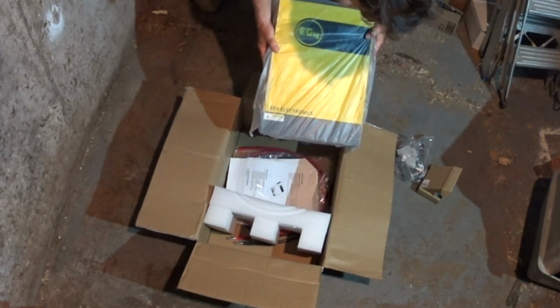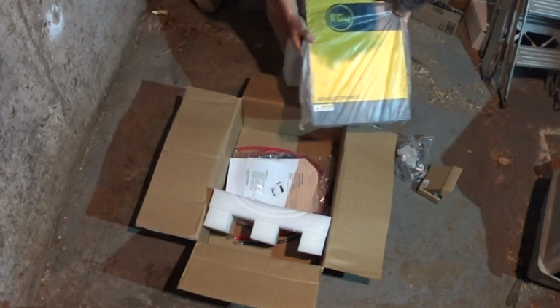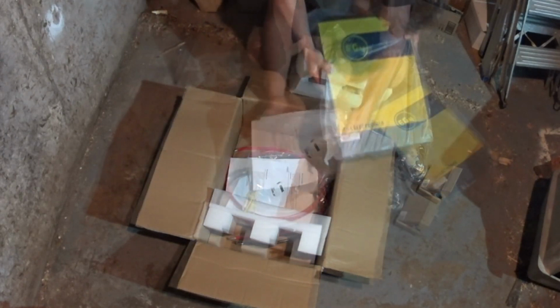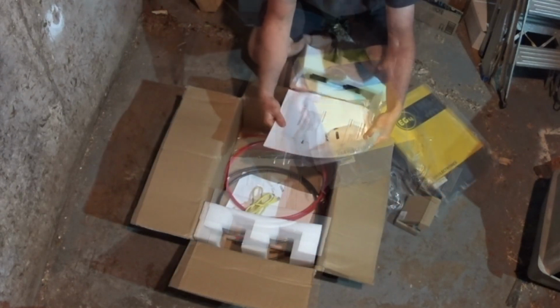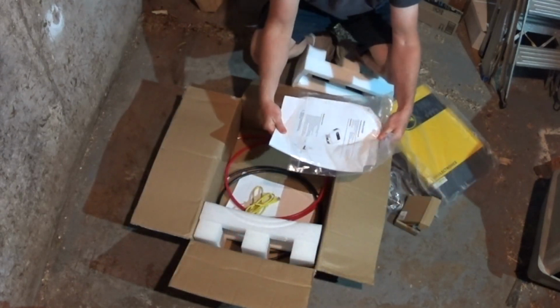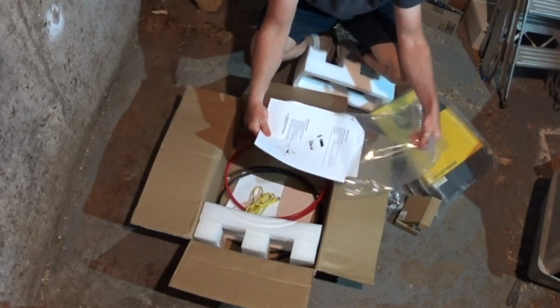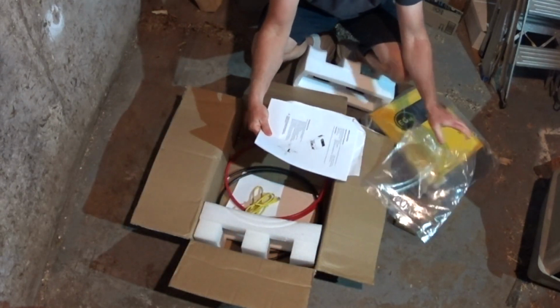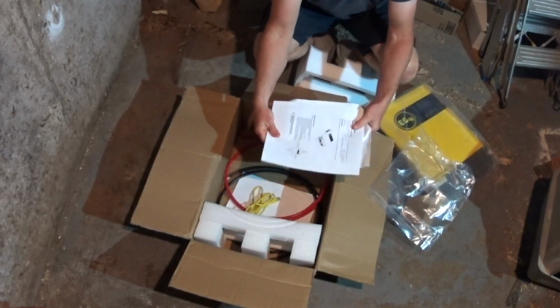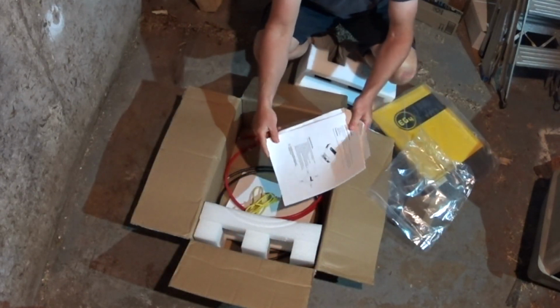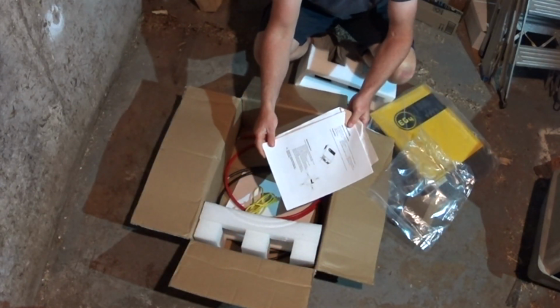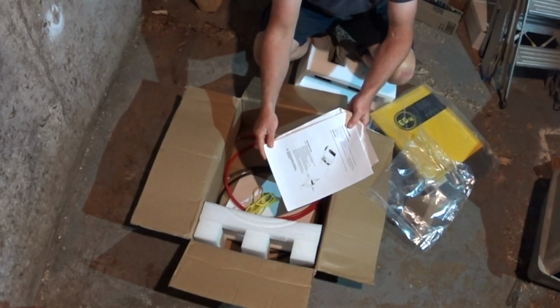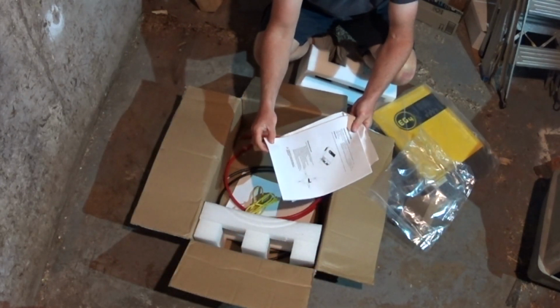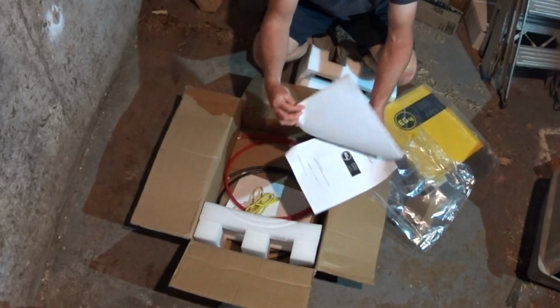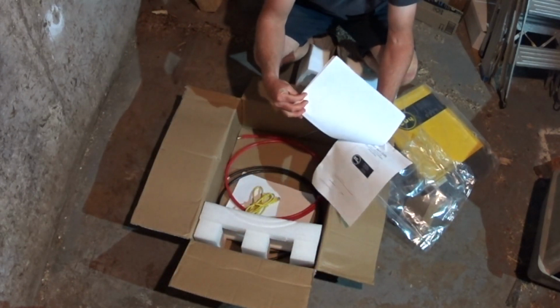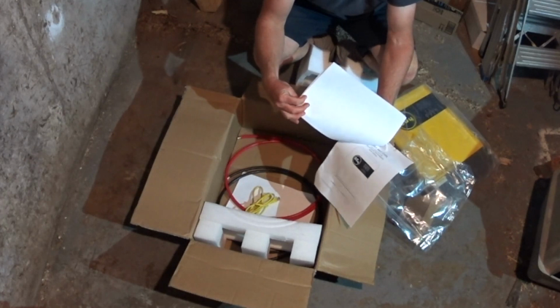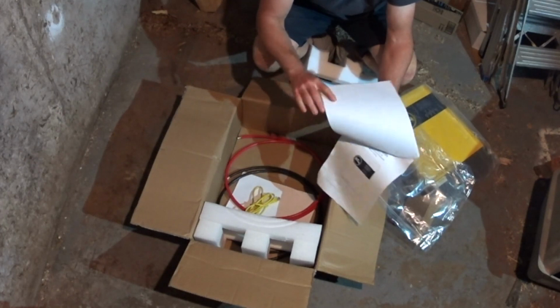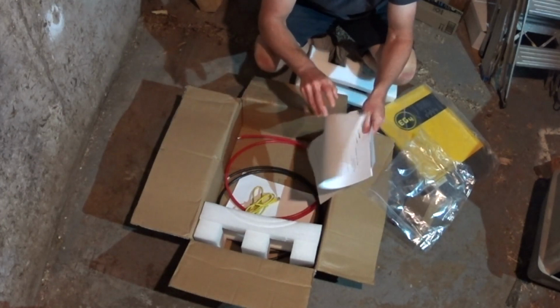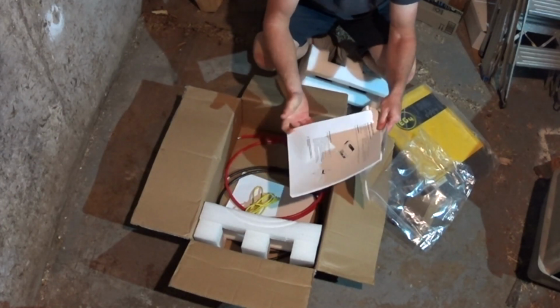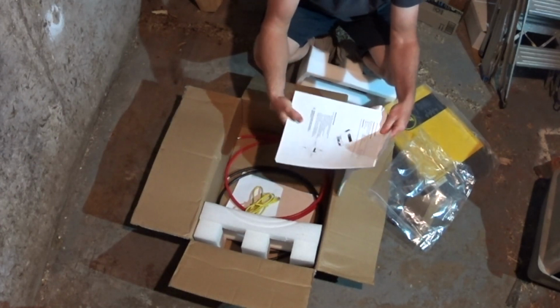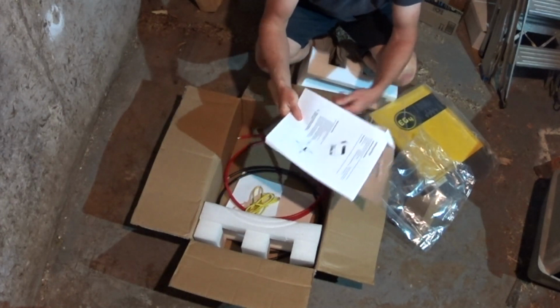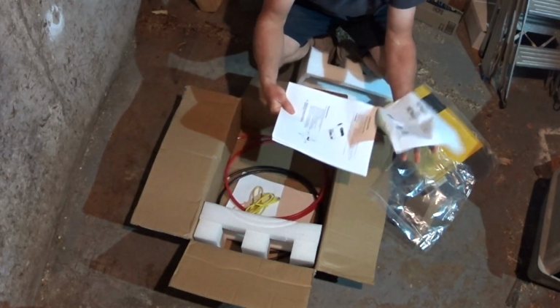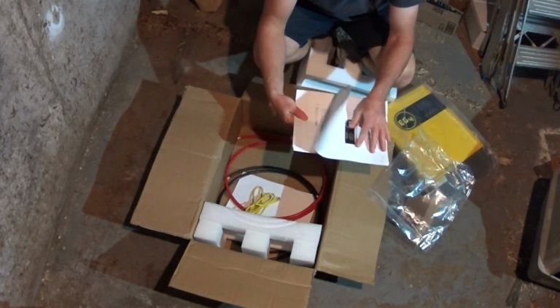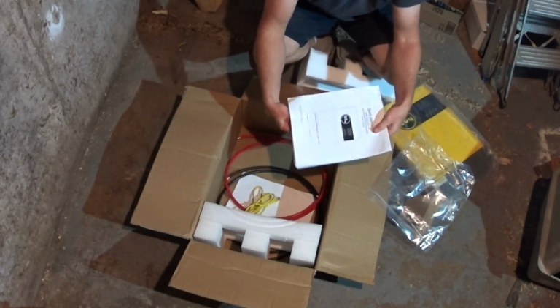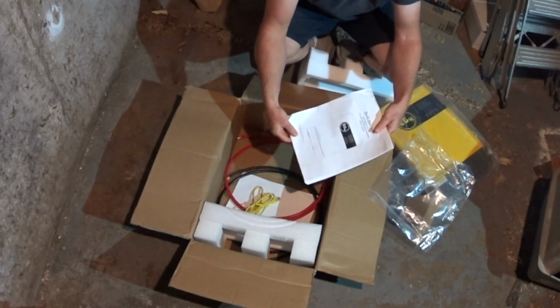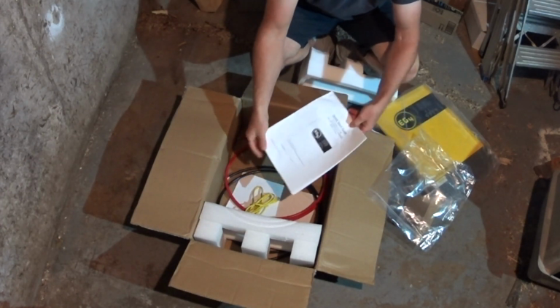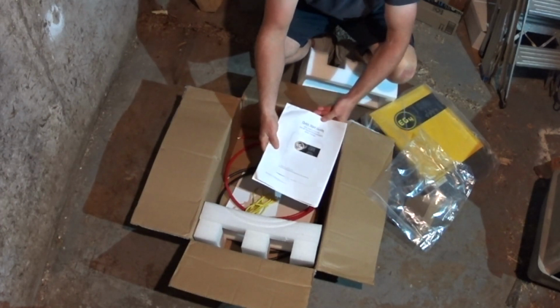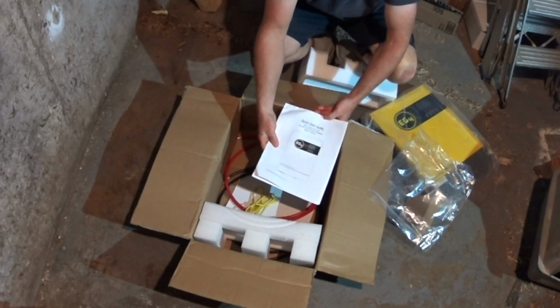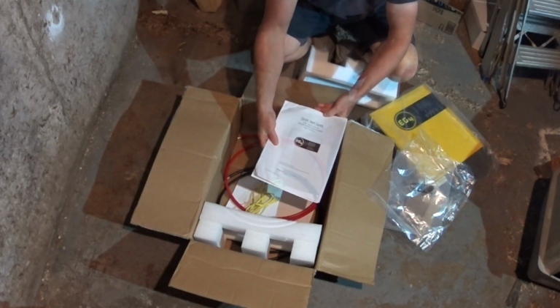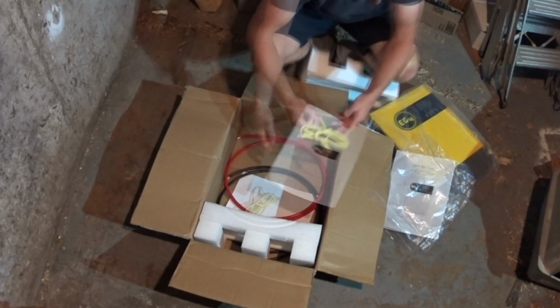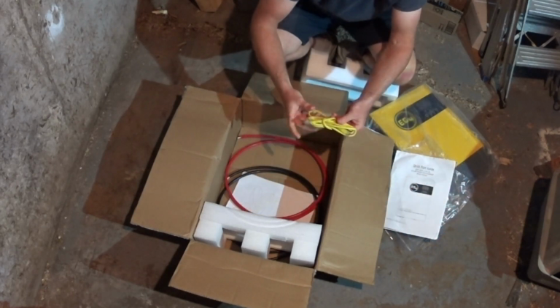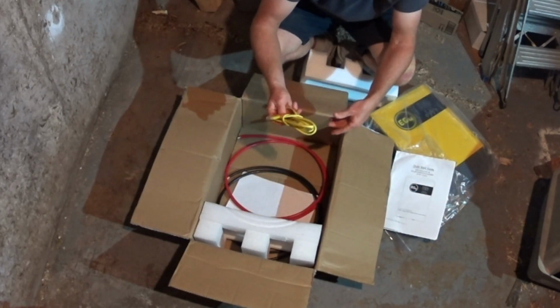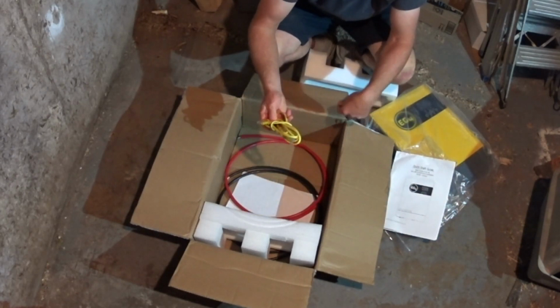Under it we get the regular manual. If you've got a 3 kilowatt unit before, you'll get this. This one's been folded over — looks like someone's used it before, which is expected for a refurbished unit.